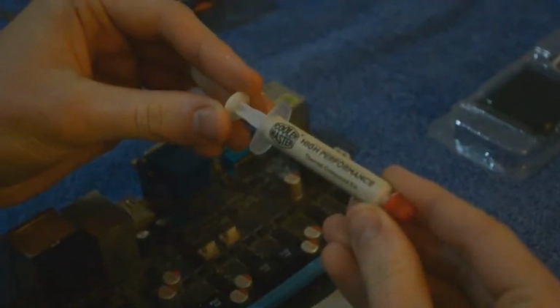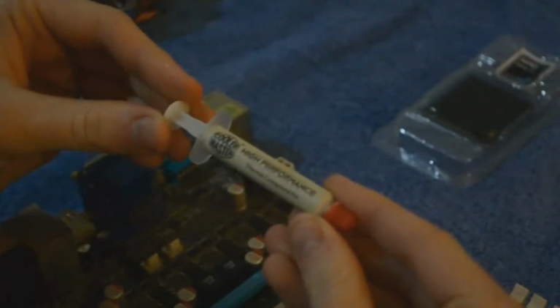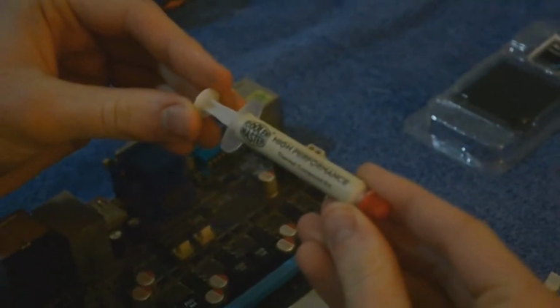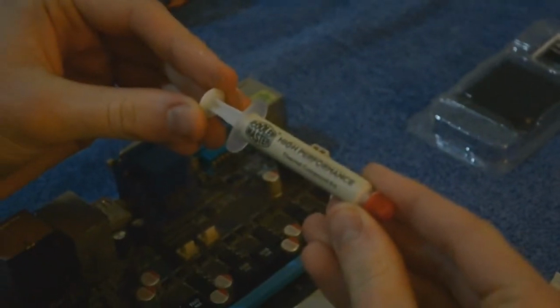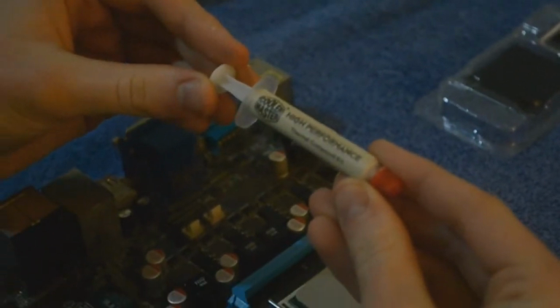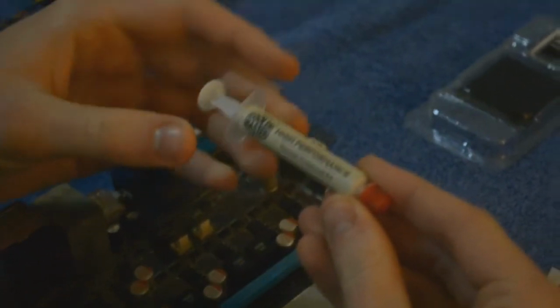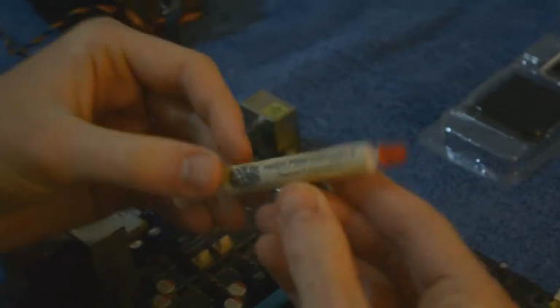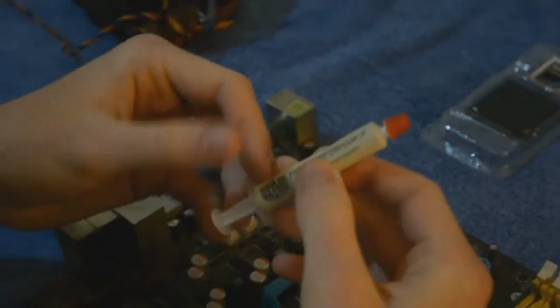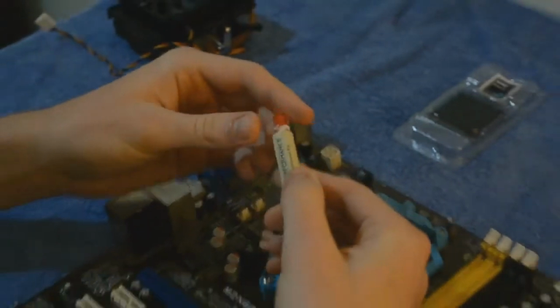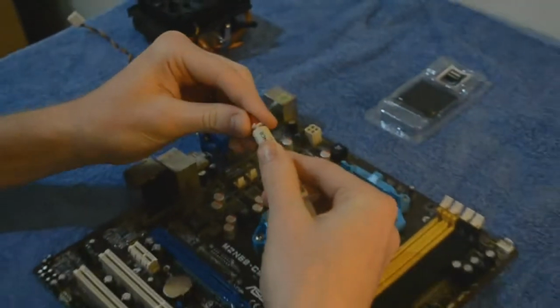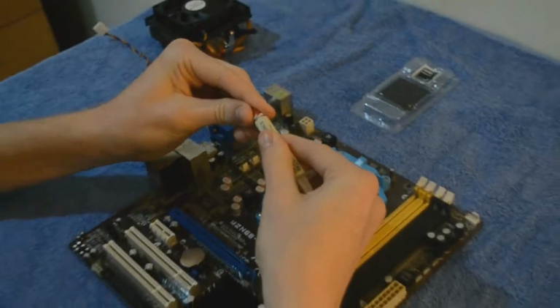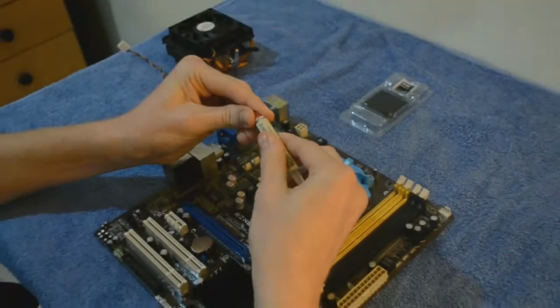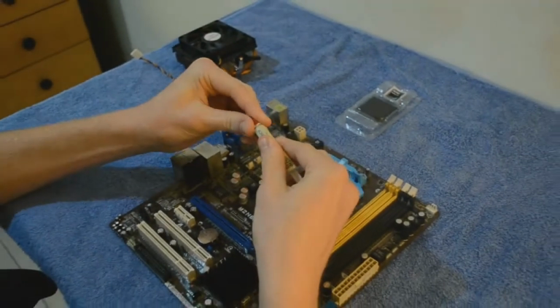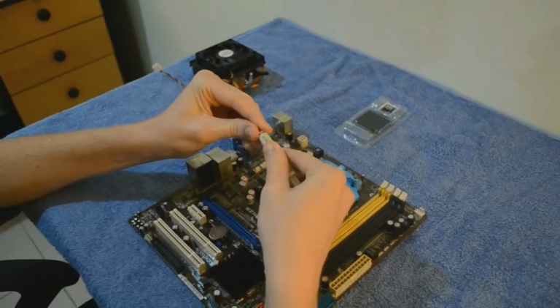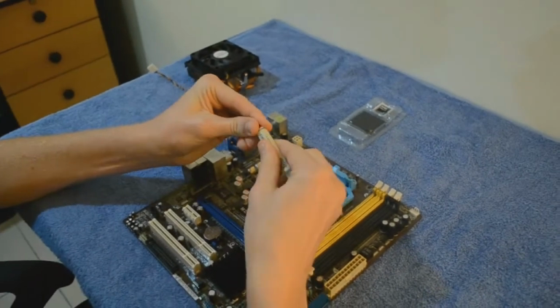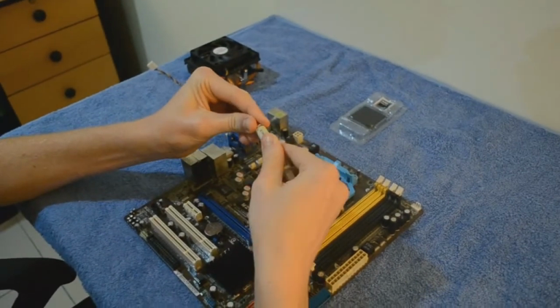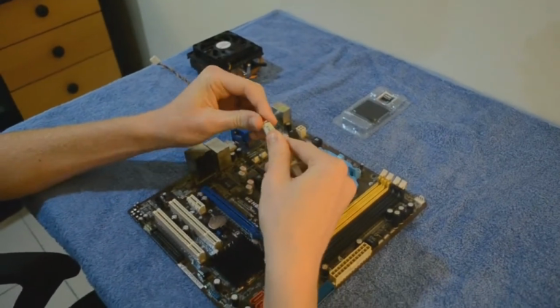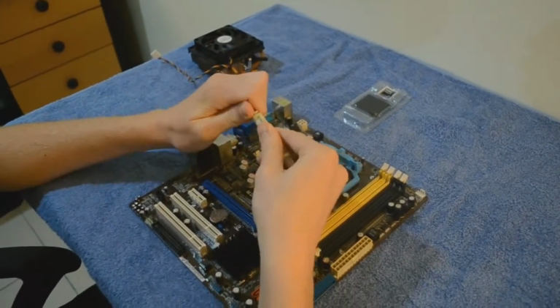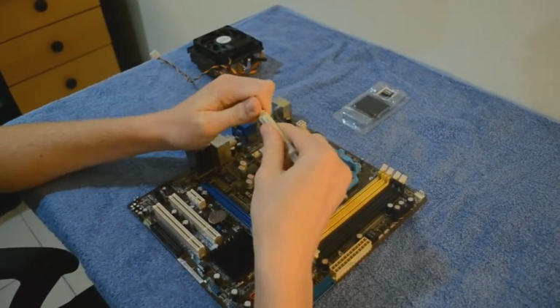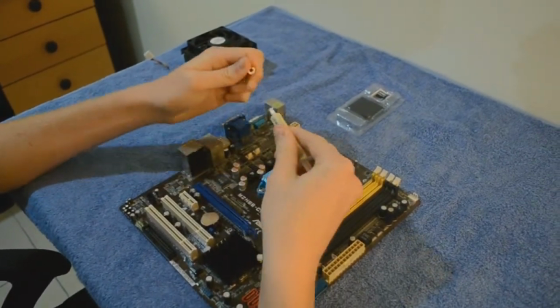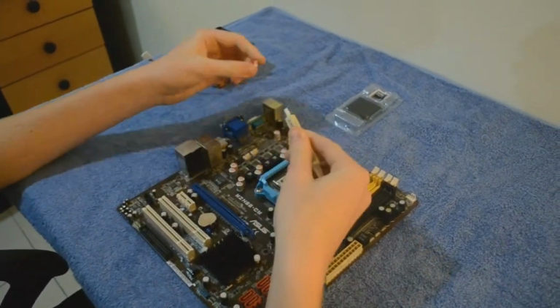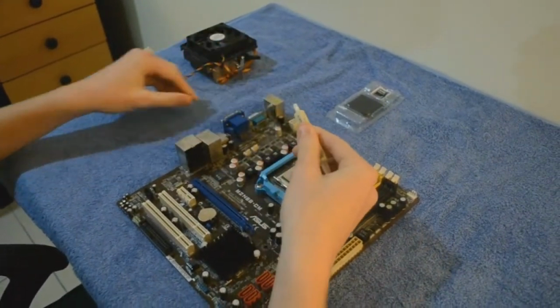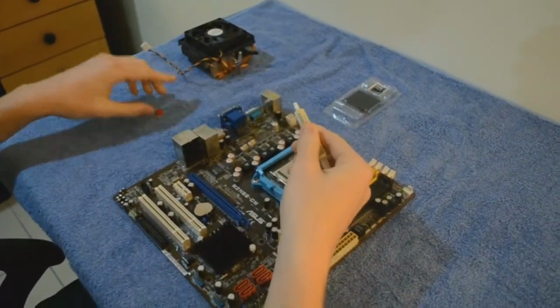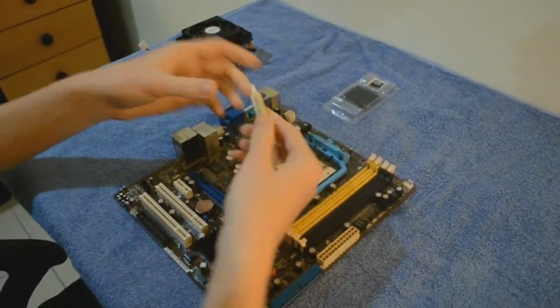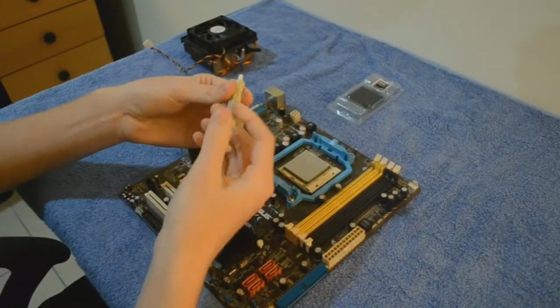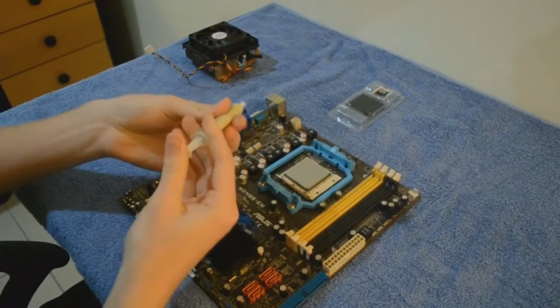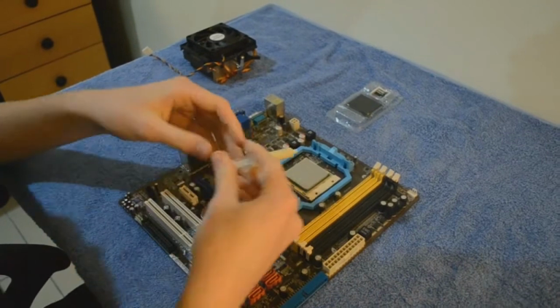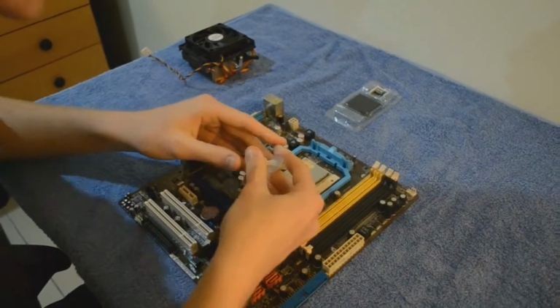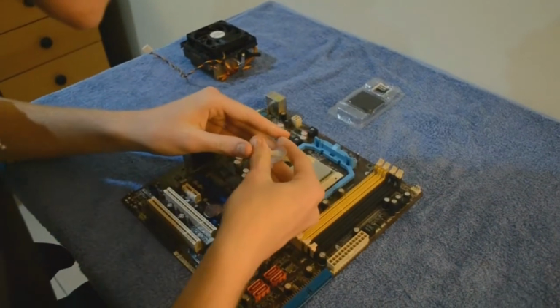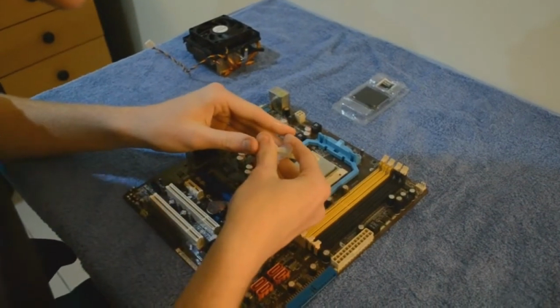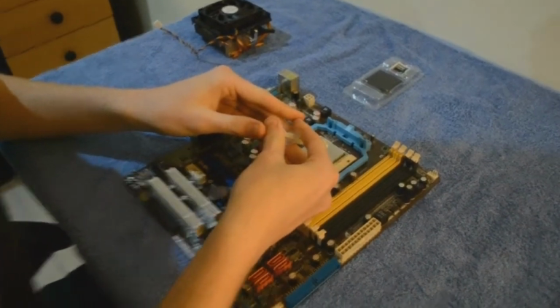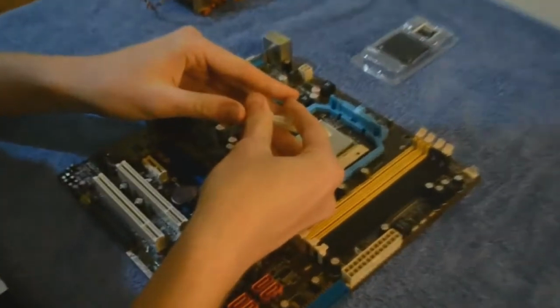Make sure you apply thermal paste correctly, because this is crucial for heat distribution. Making sure not to apply too little or too much — apply in a straight line as demonstrated to prevent any problems.